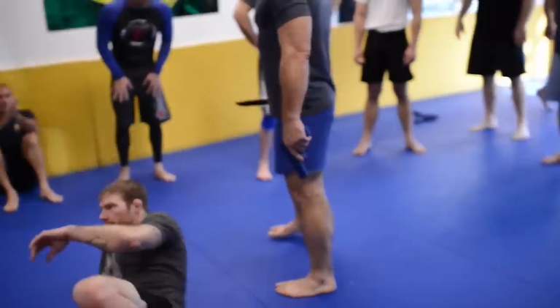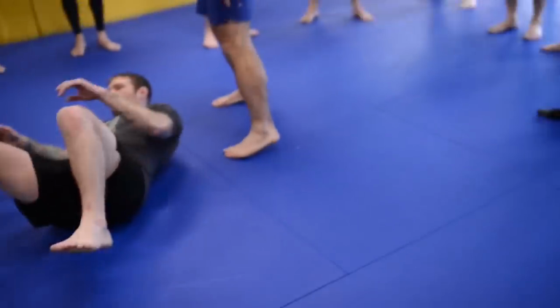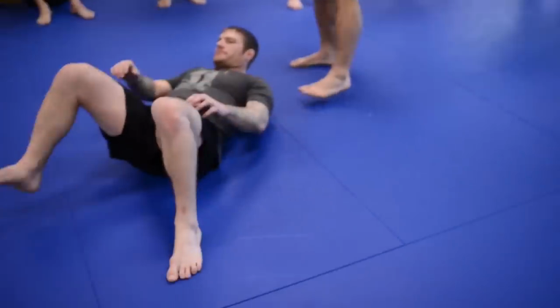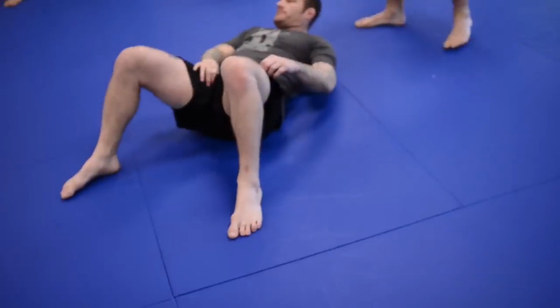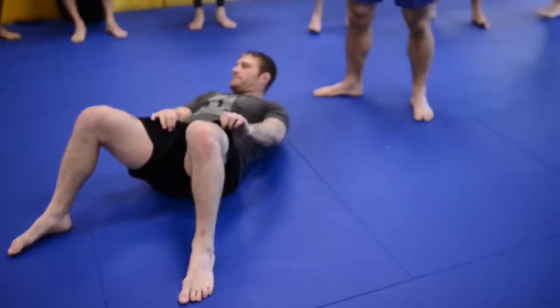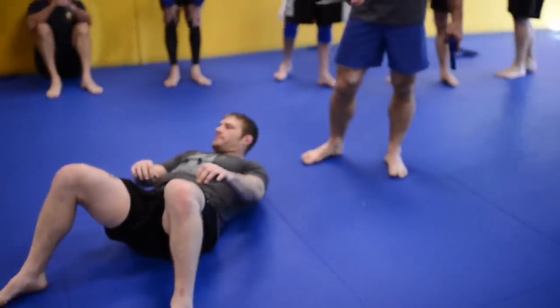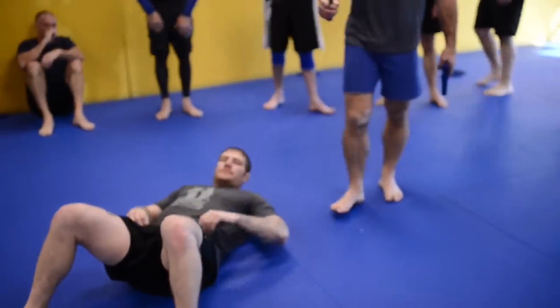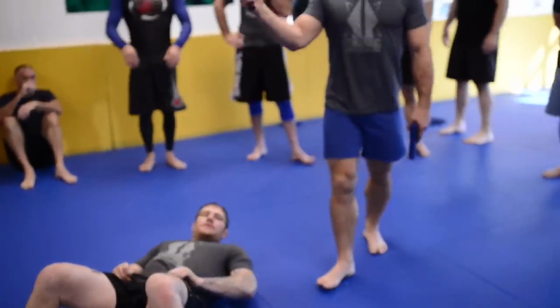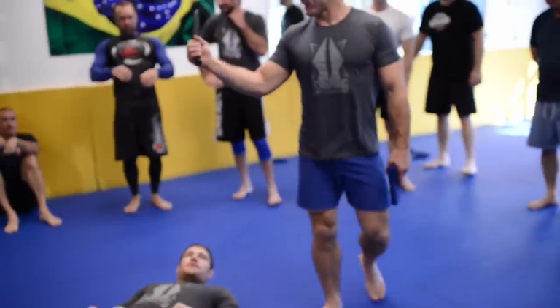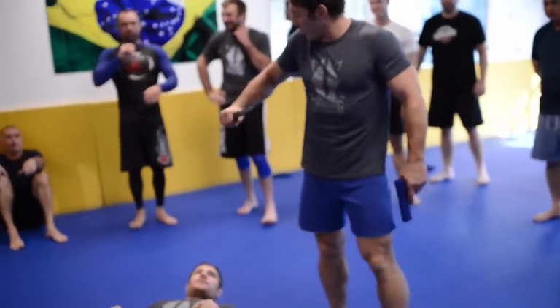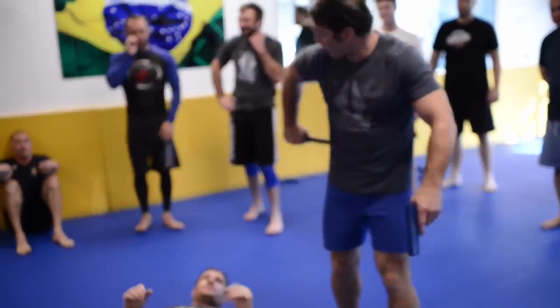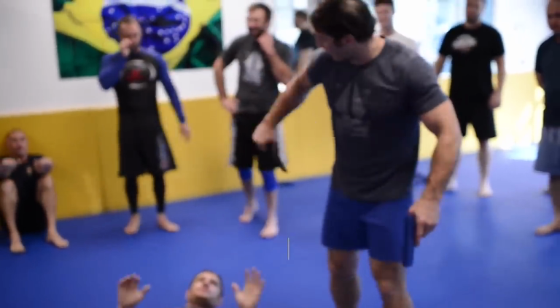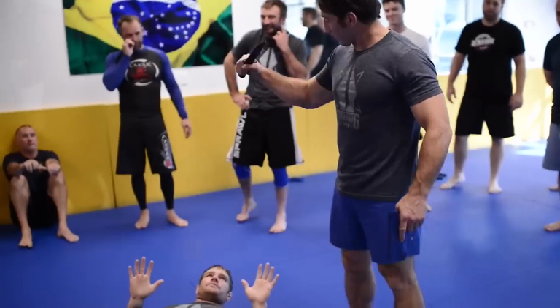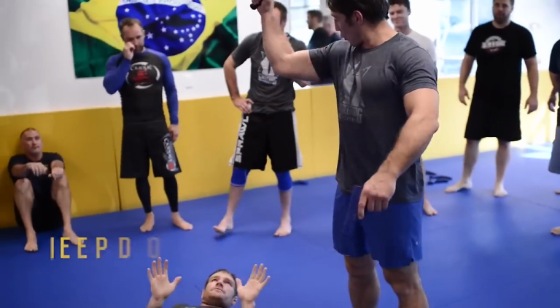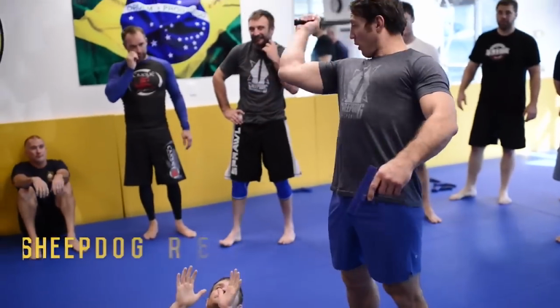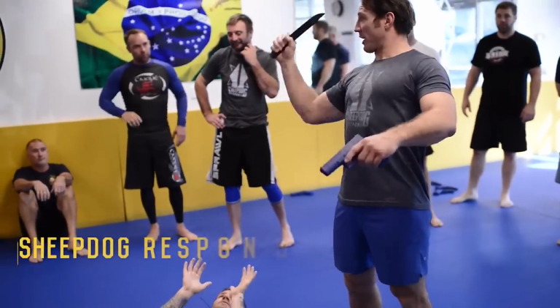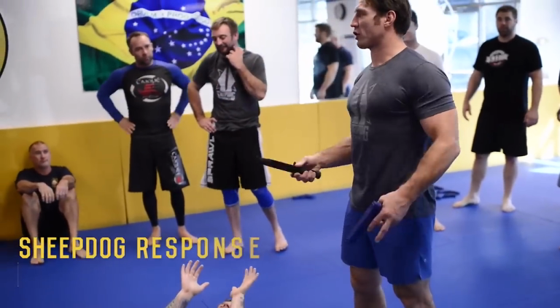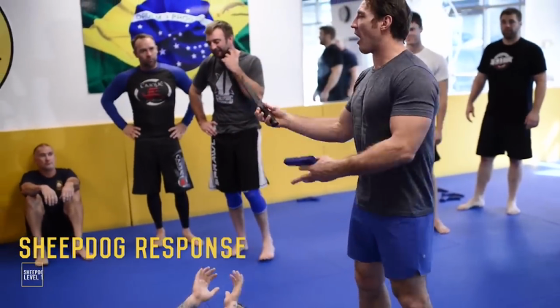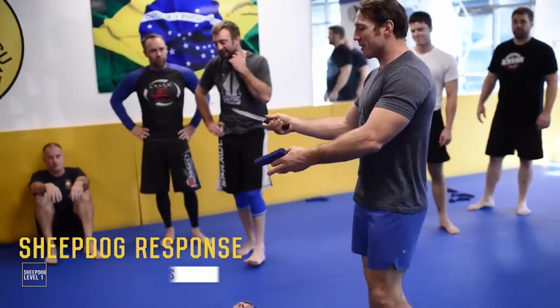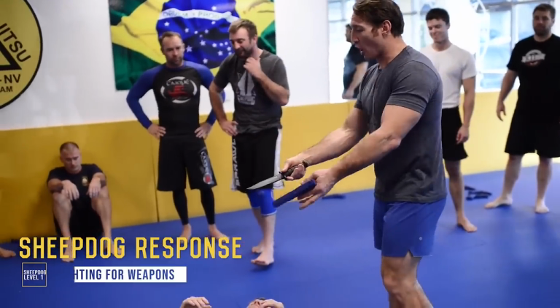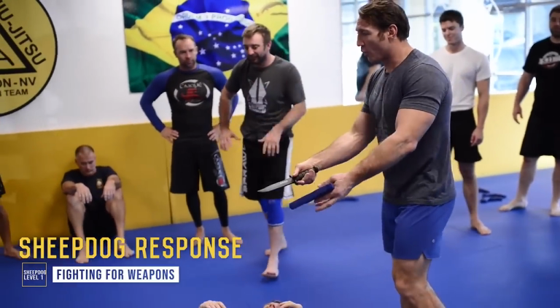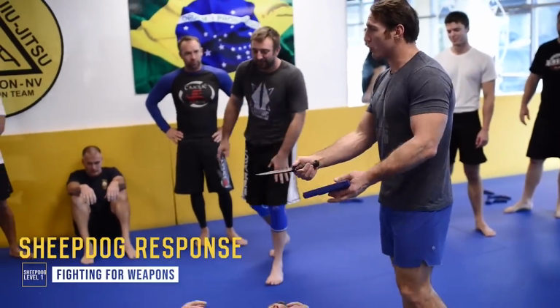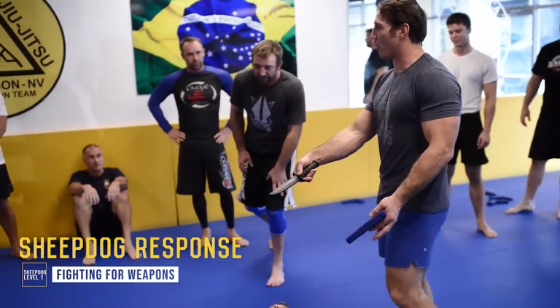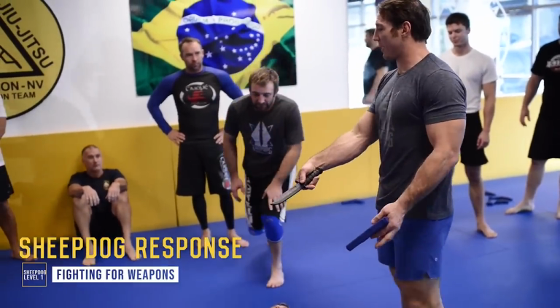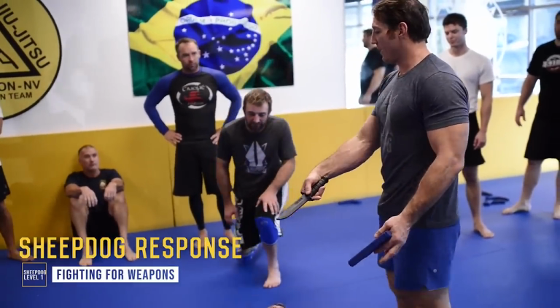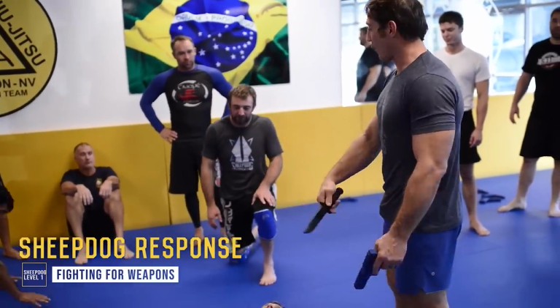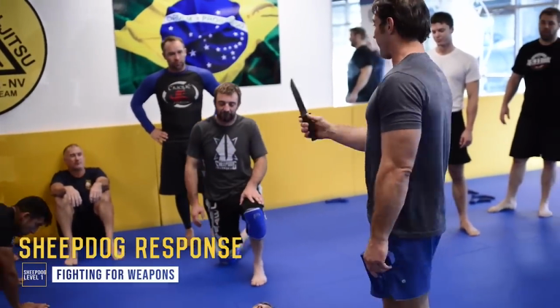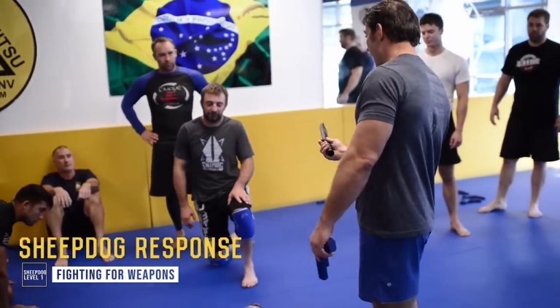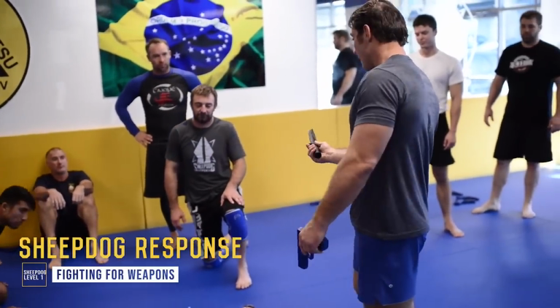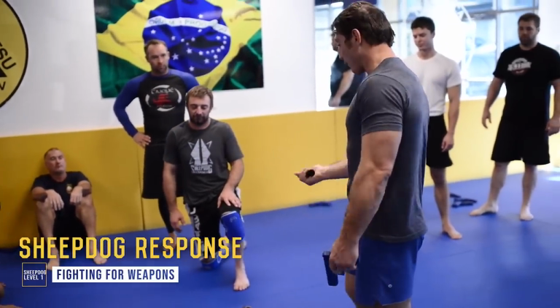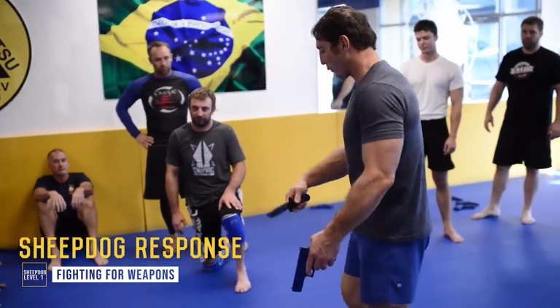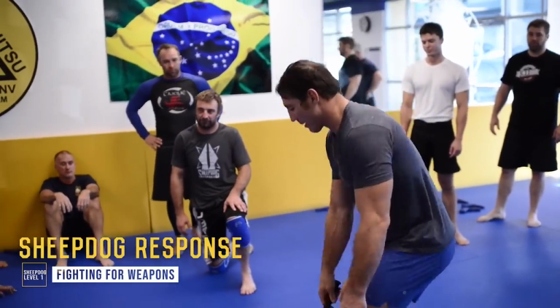The Kimura and the Americana are essentially arm locks. If the arm is low, you Kimura it. If the arm is high, you figure-four it.